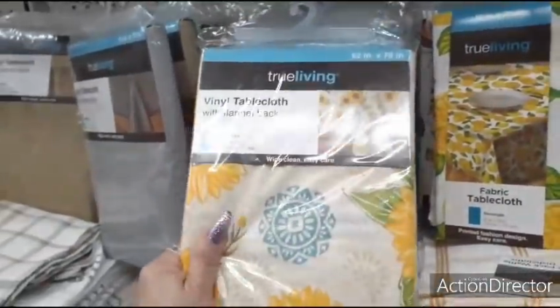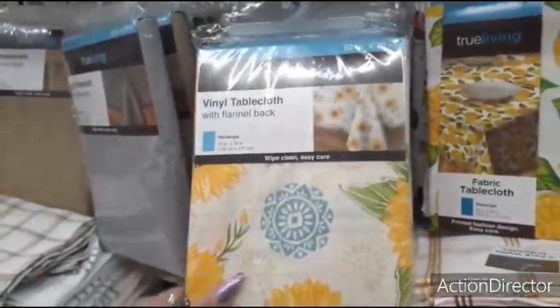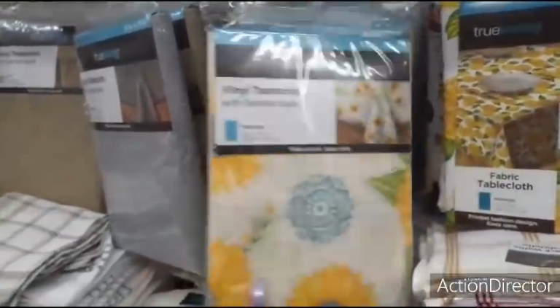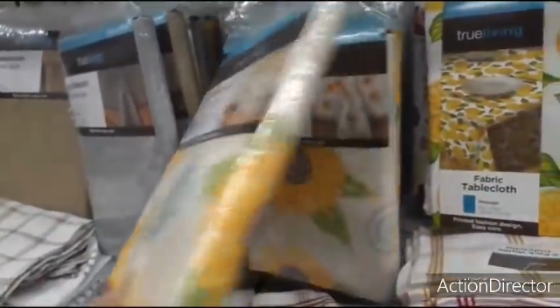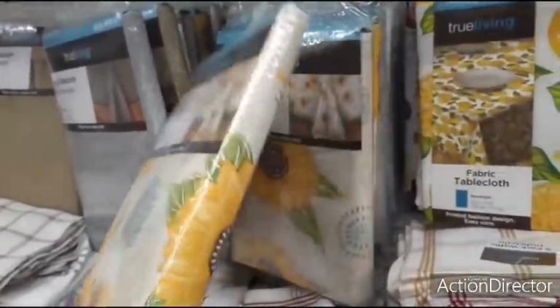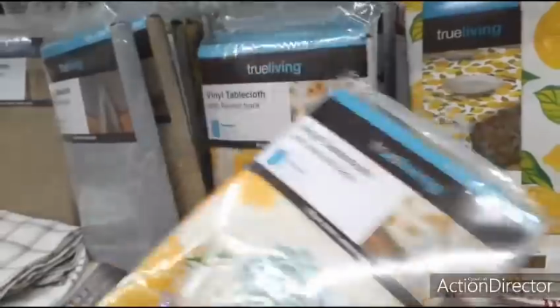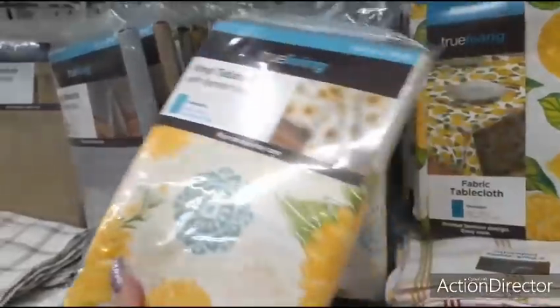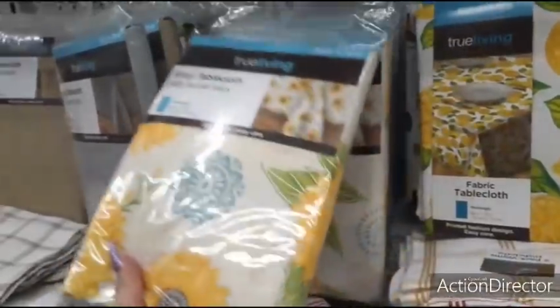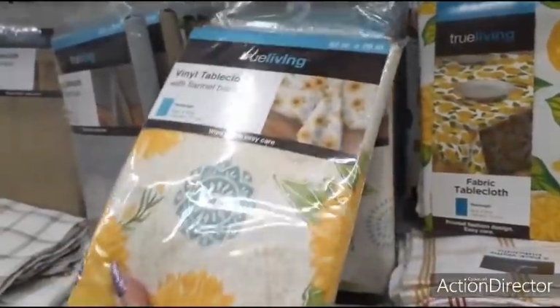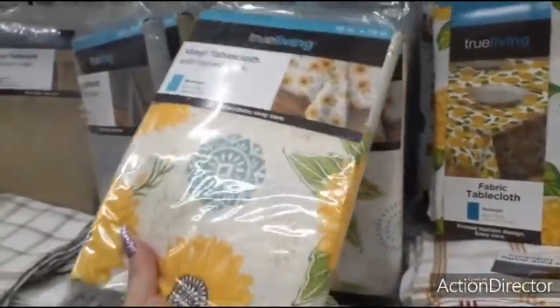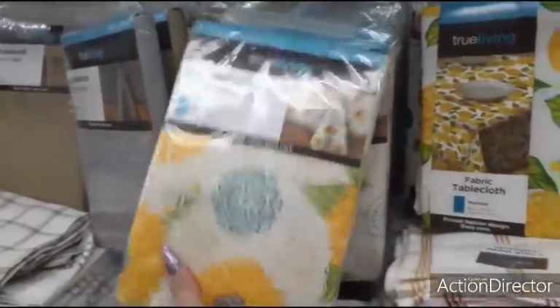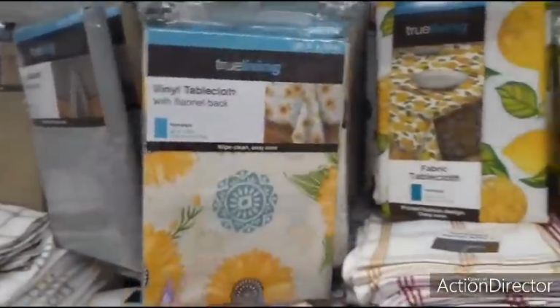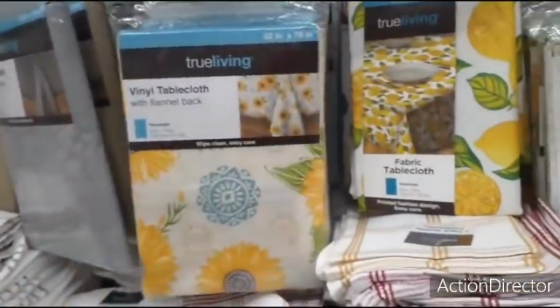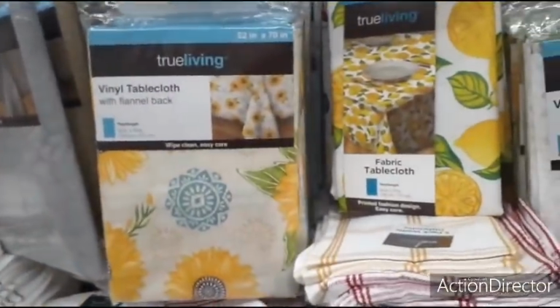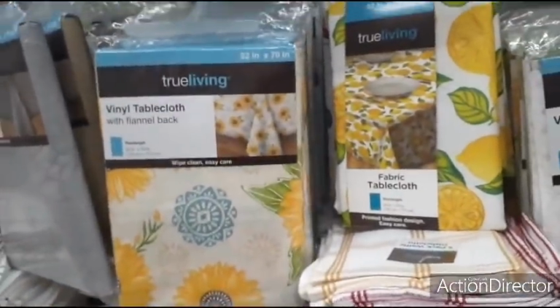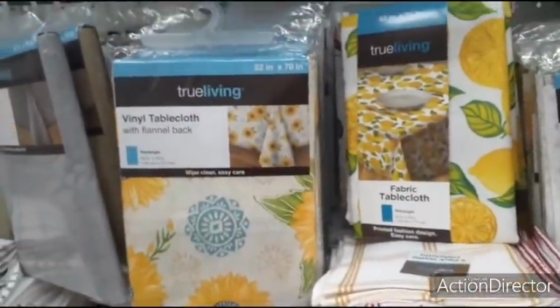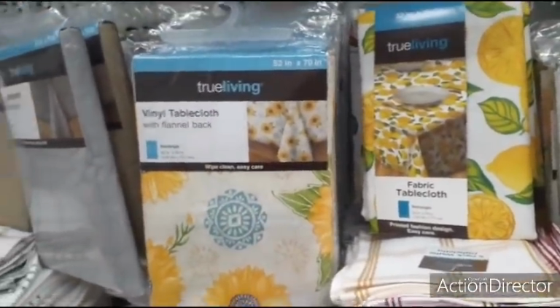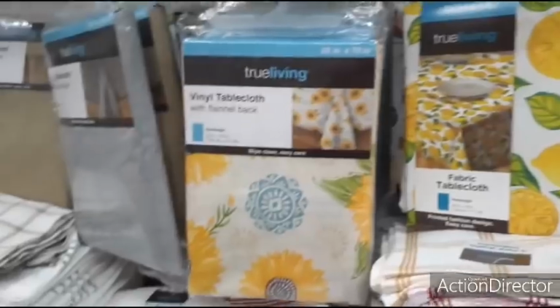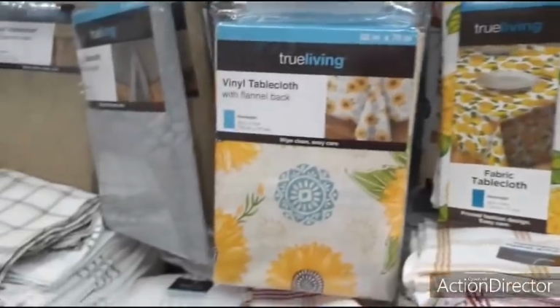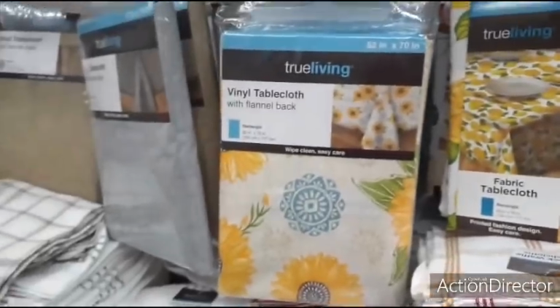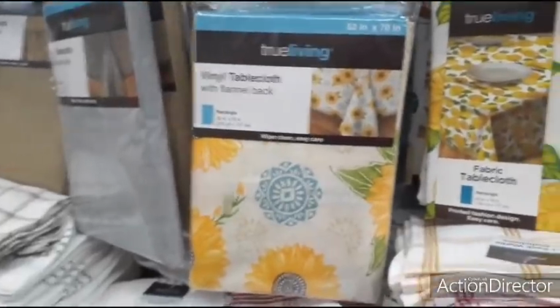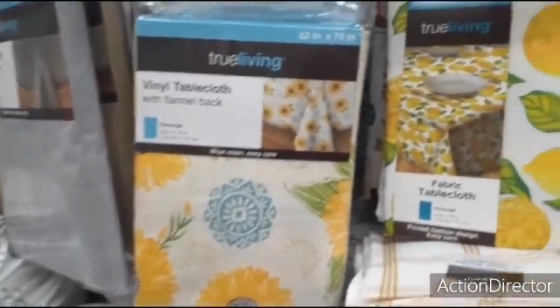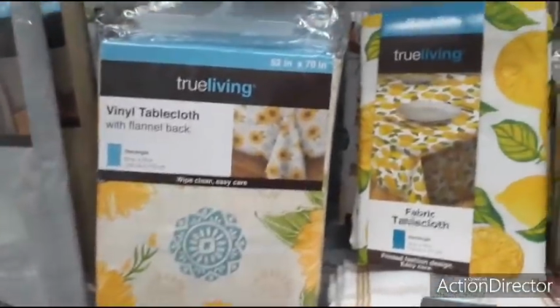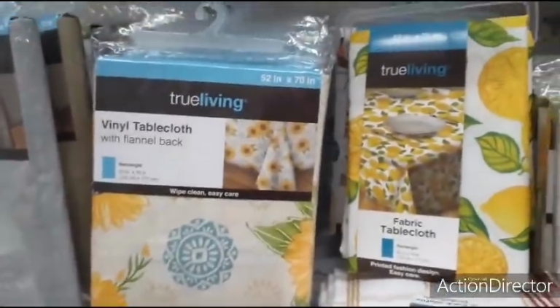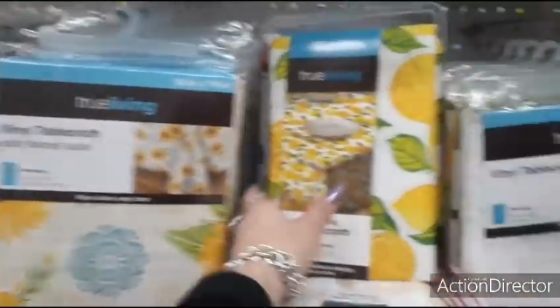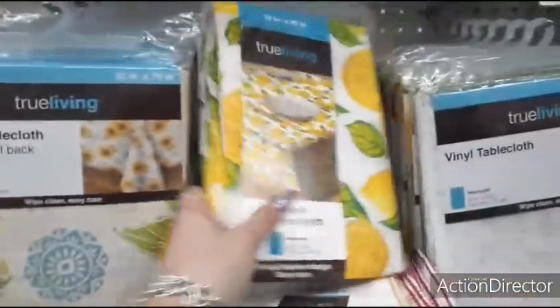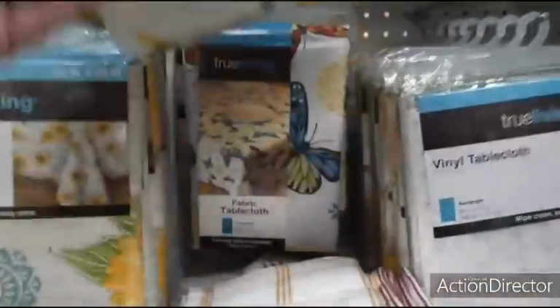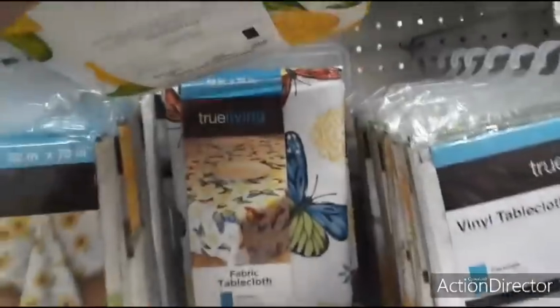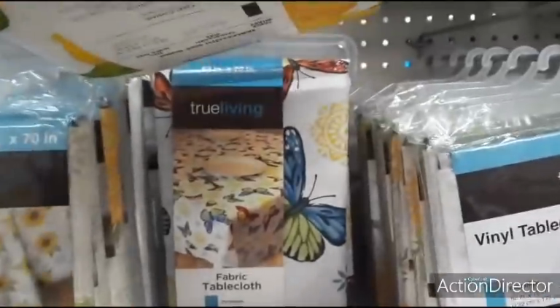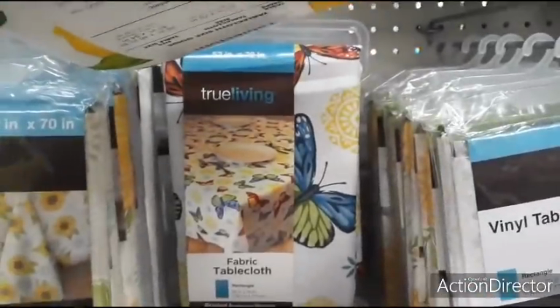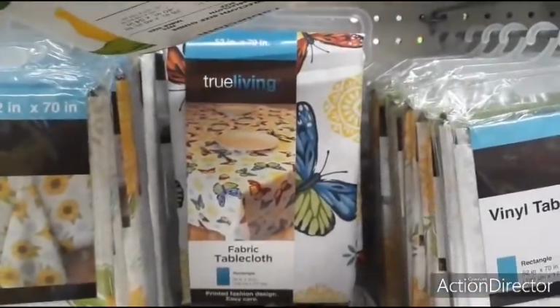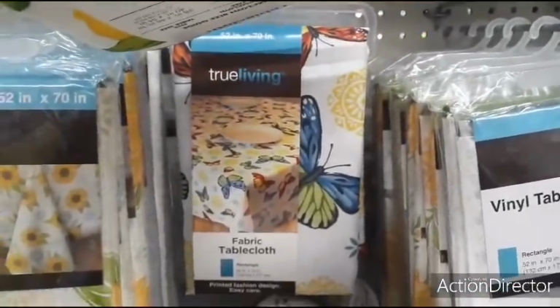This is $5.00 with the sunflowers — I think that one's adorable. Also the butterfly tablecloth — that's $9.00.